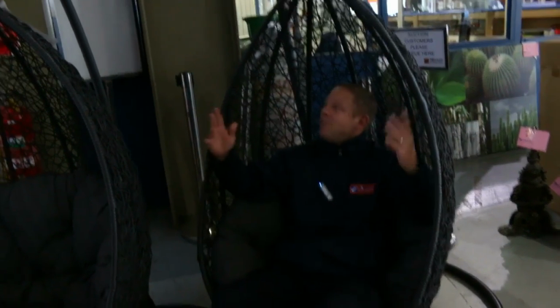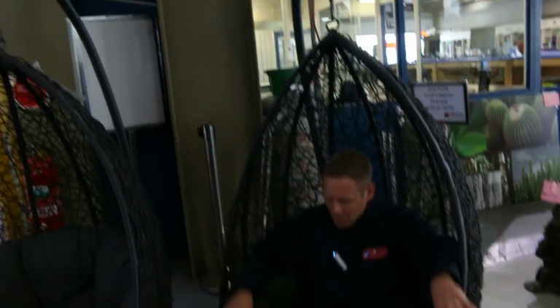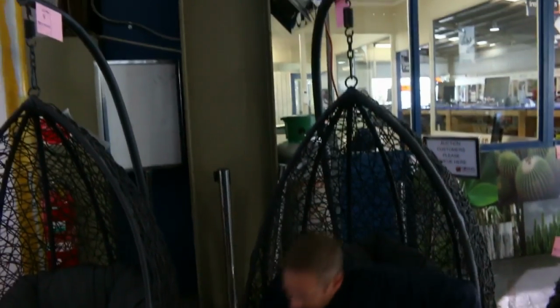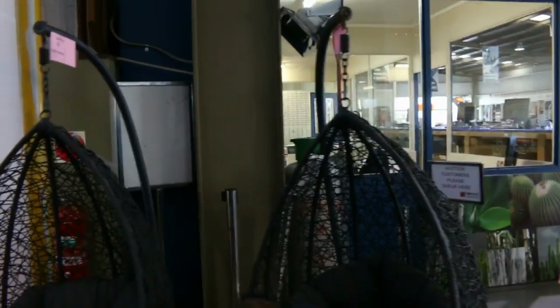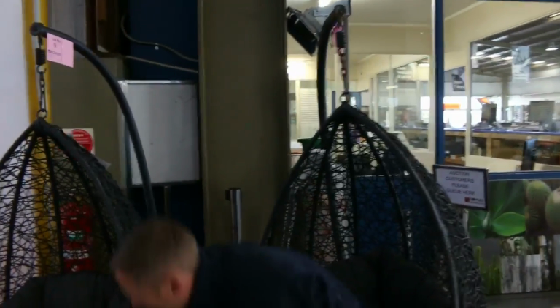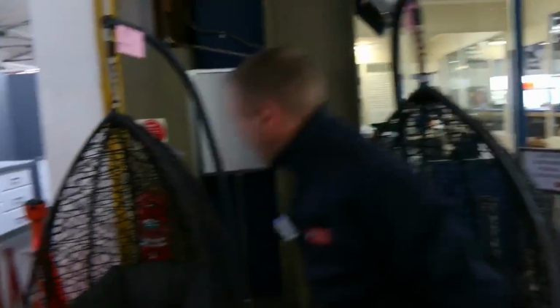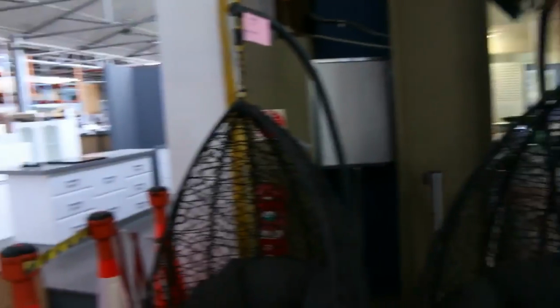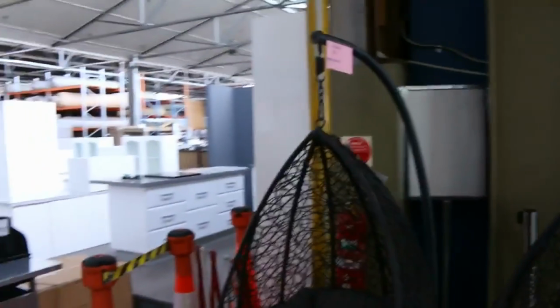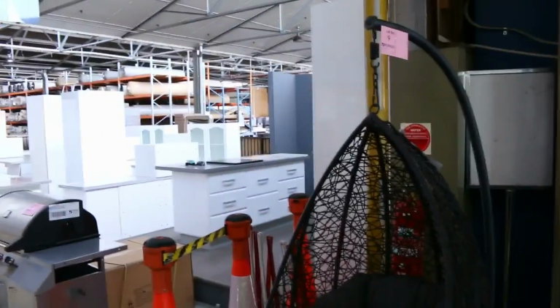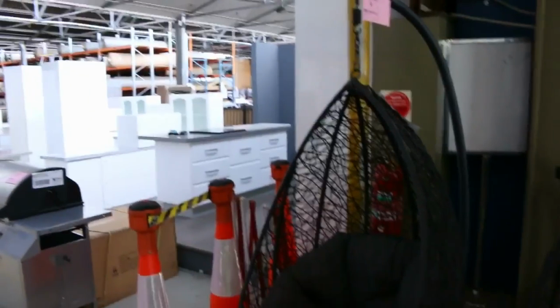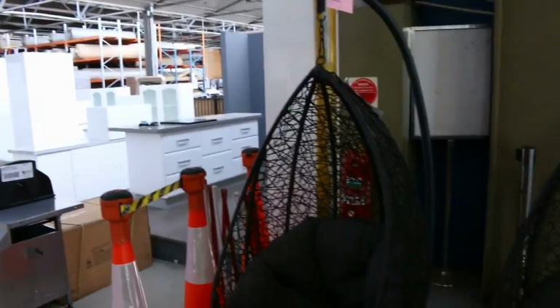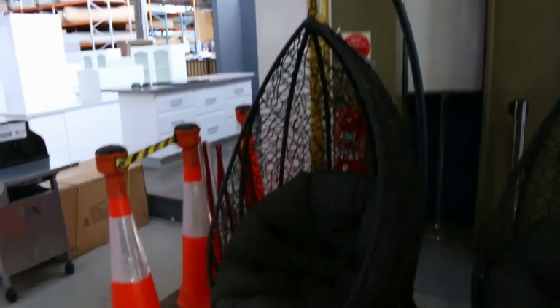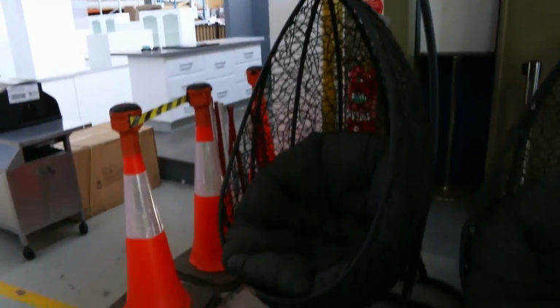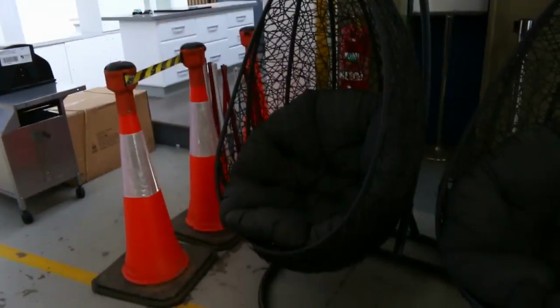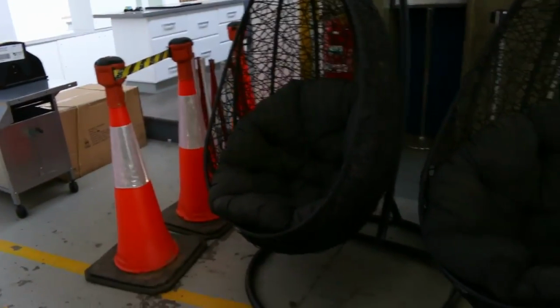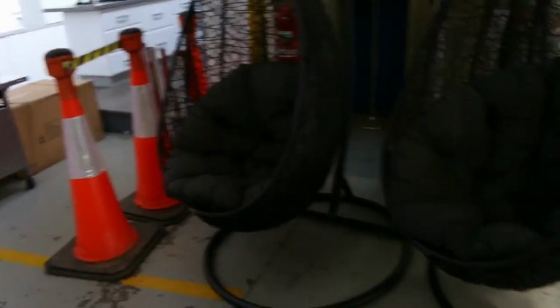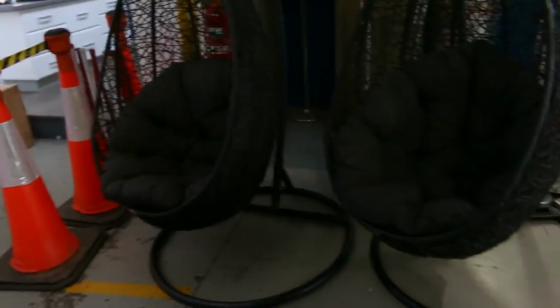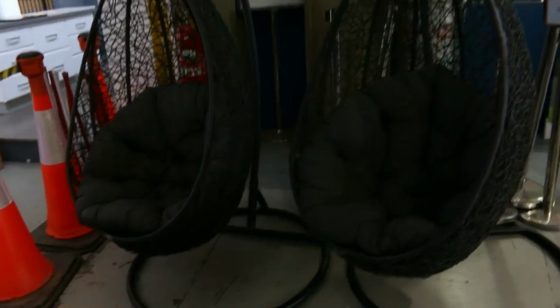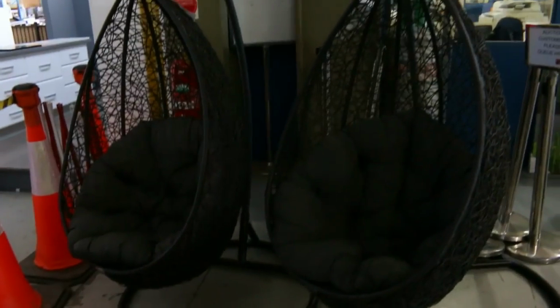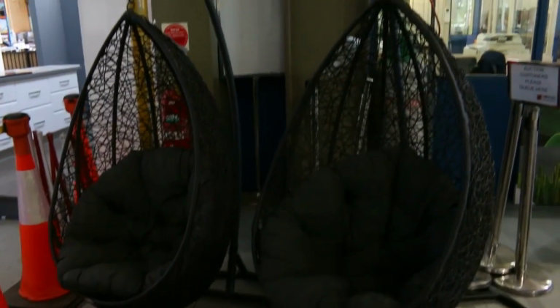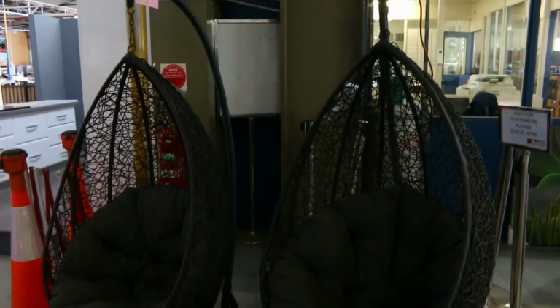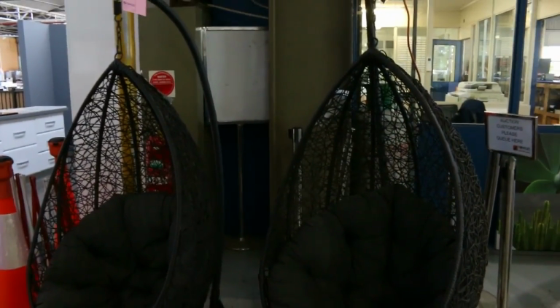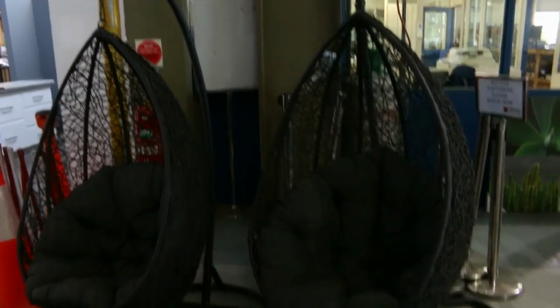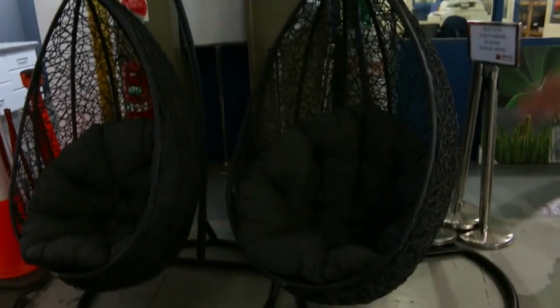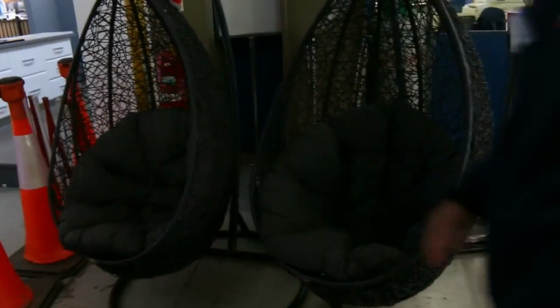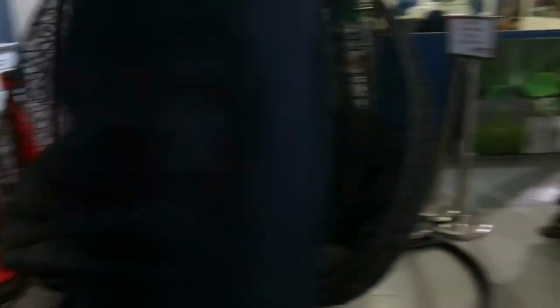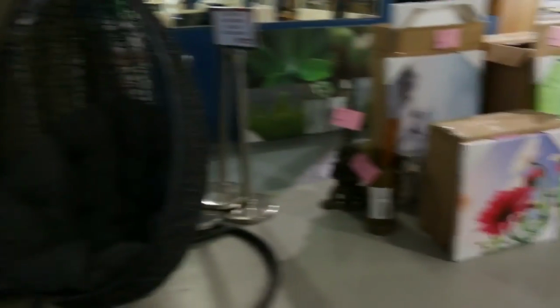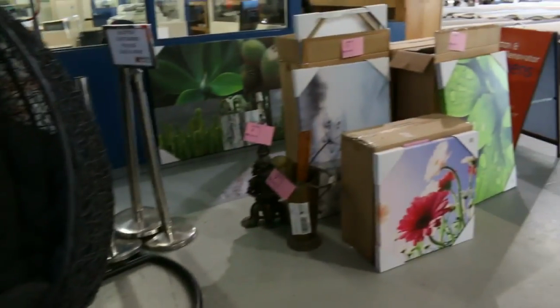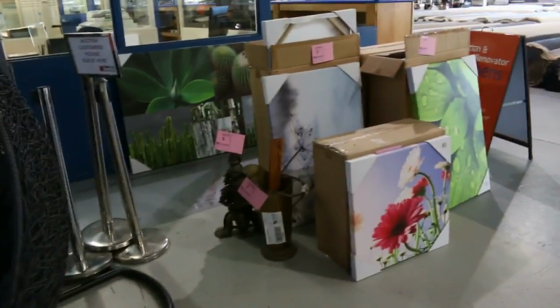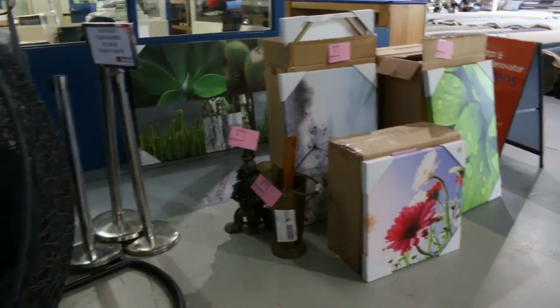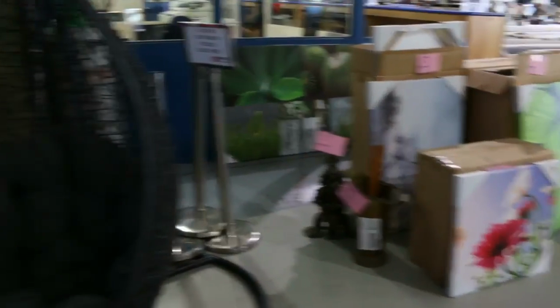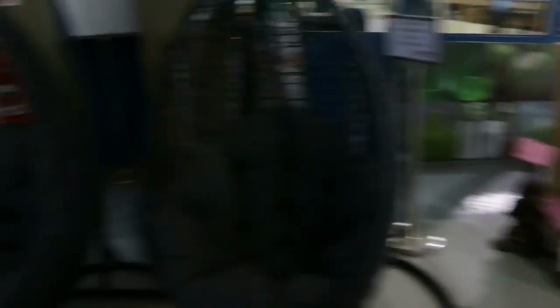Well, have a look at these beautiful egg chairs — they're very comfortable. They are going in as ex-hire furniture, unreserved at $1 starts. So they could be a bargain for somebody, very comfortable. I'm sure someone will be quite happy to take those home.